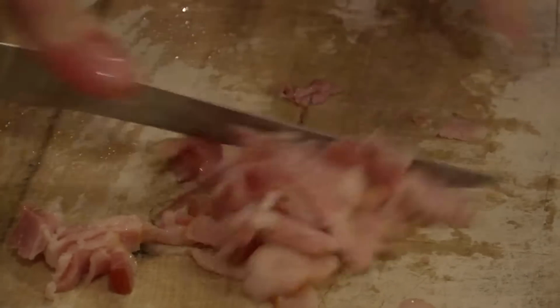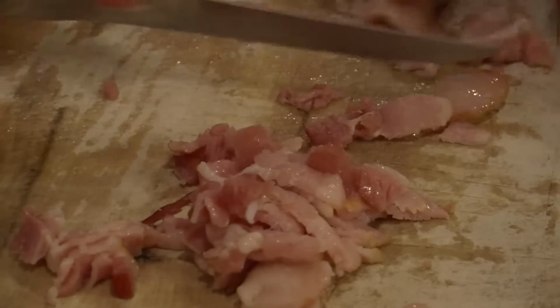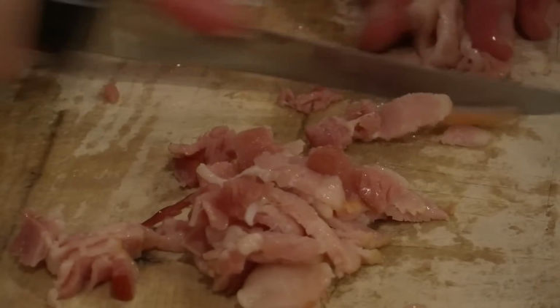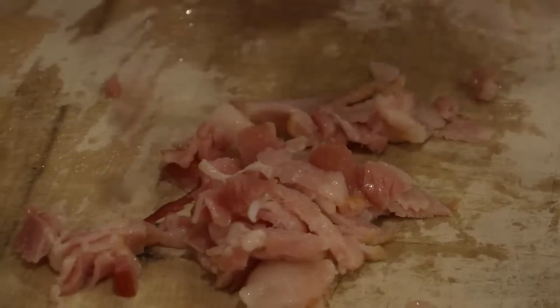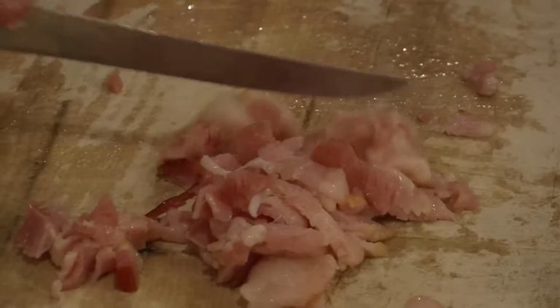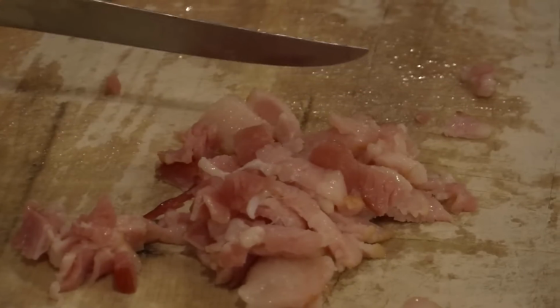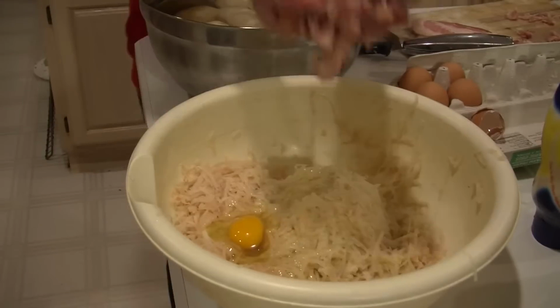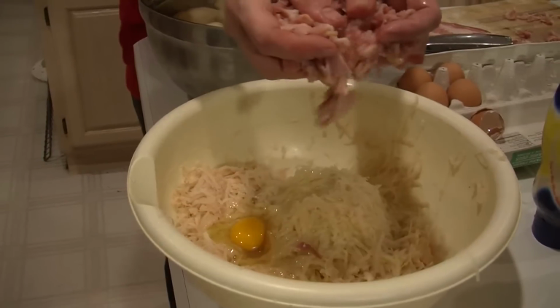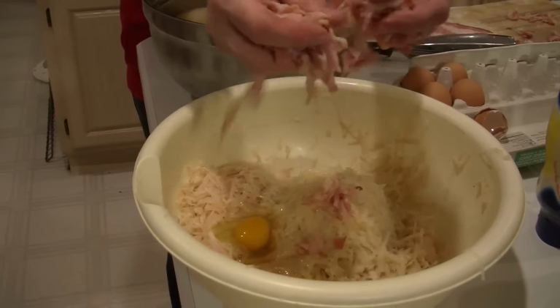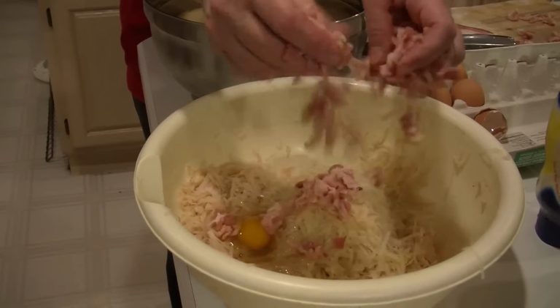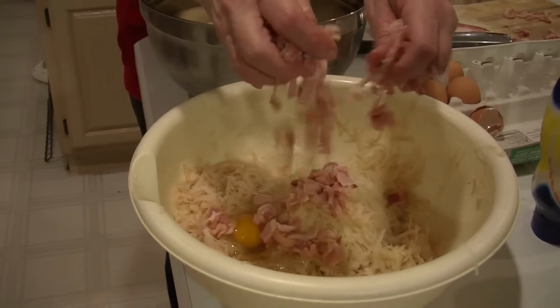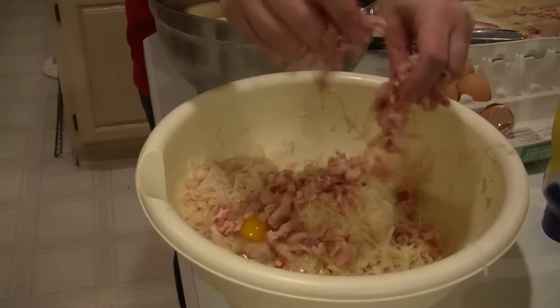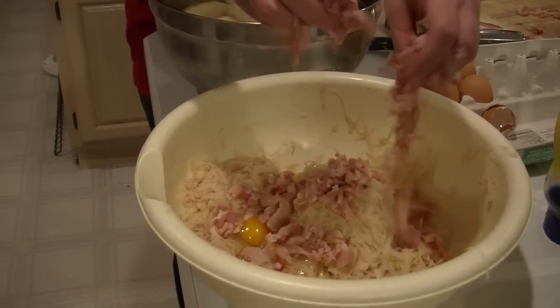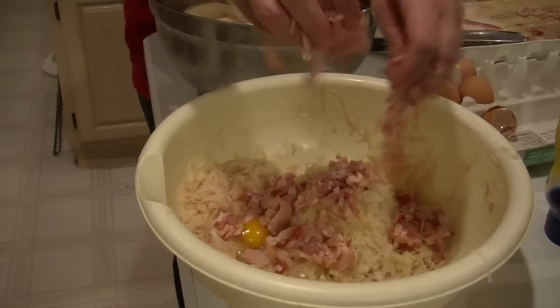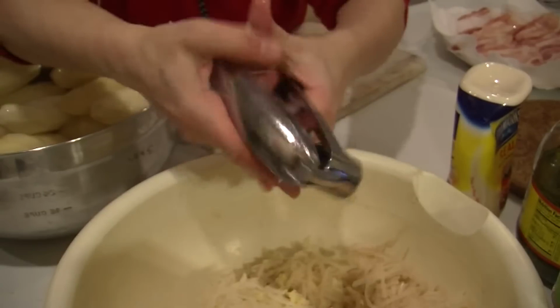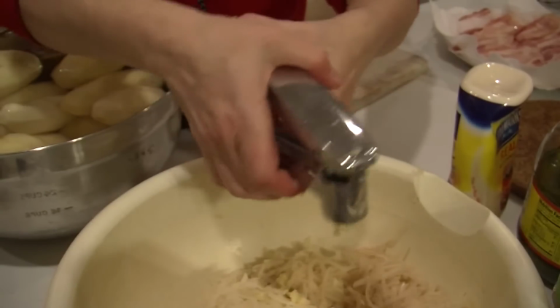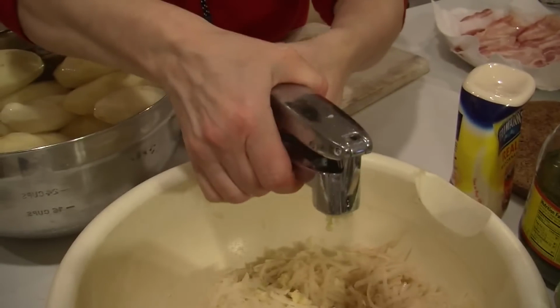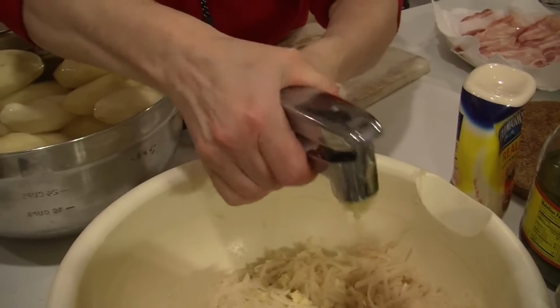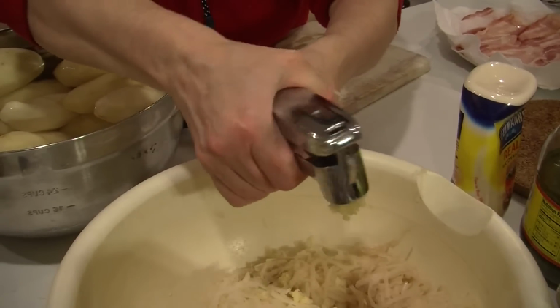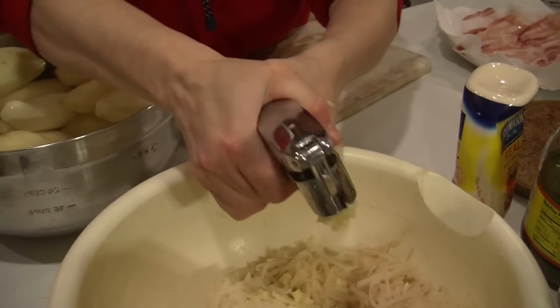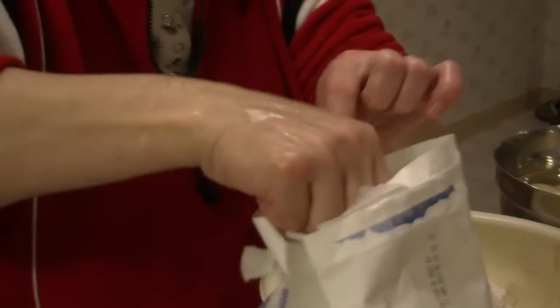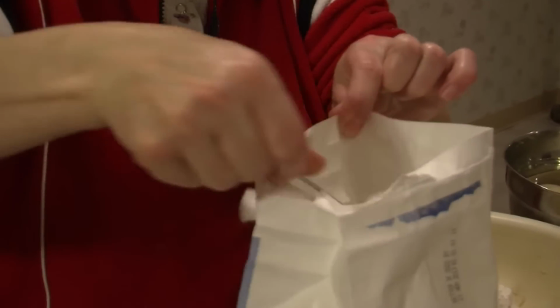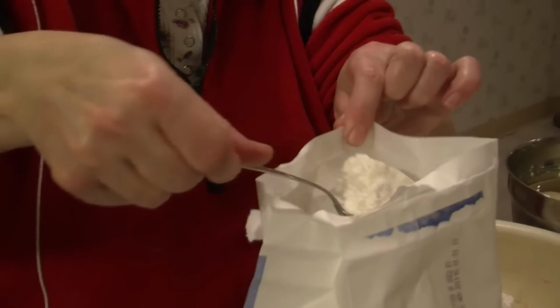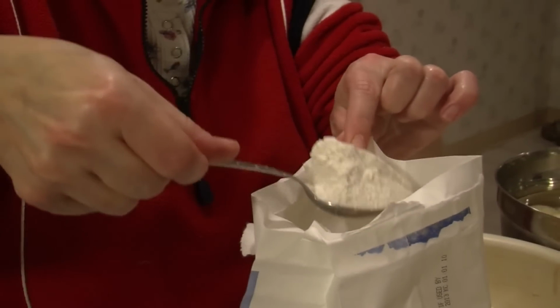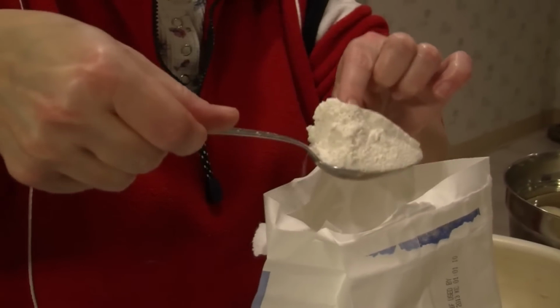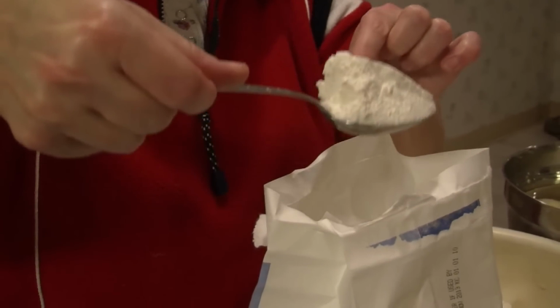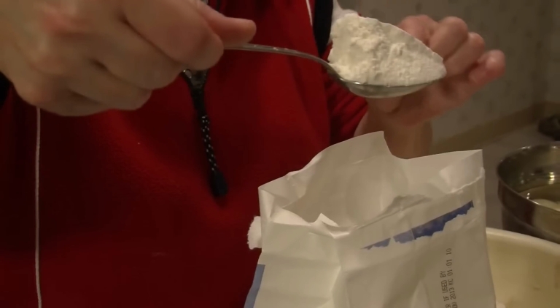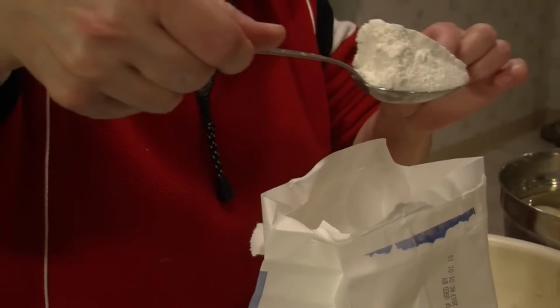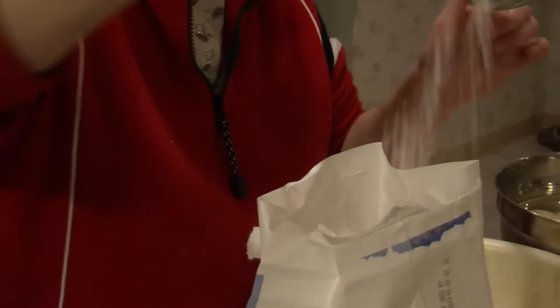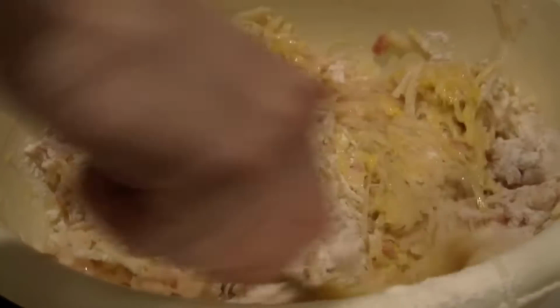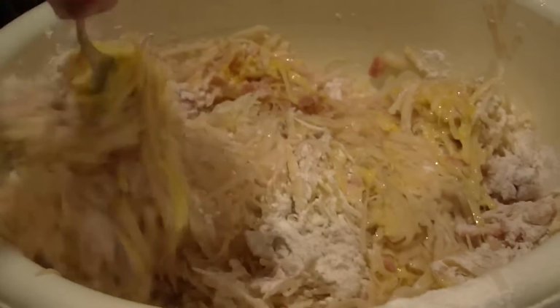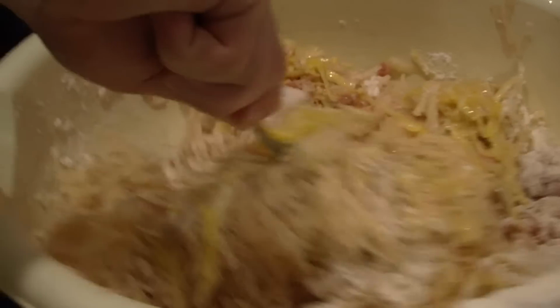Chop the microwave bacon into small pieces. Now add it to the grated potatoes along with garlic, eggs, and flour. Mix it all up thoroughly.